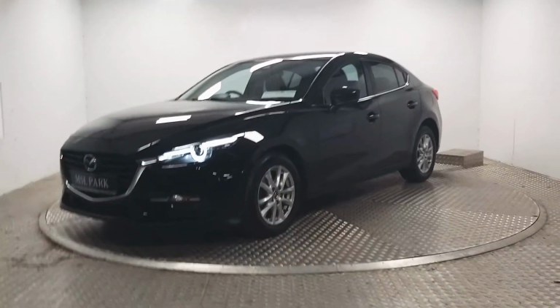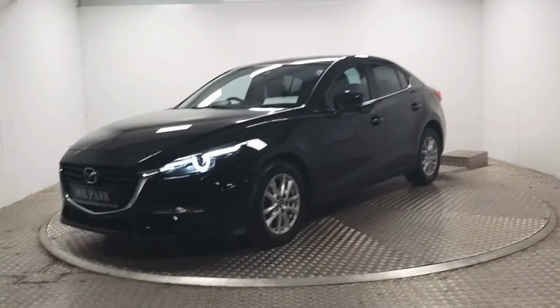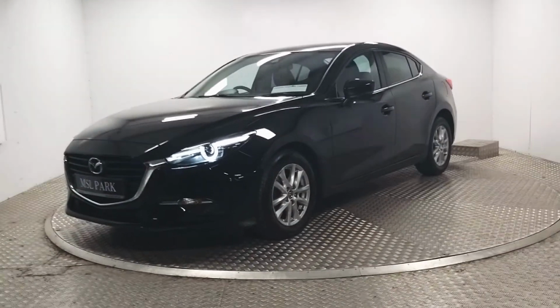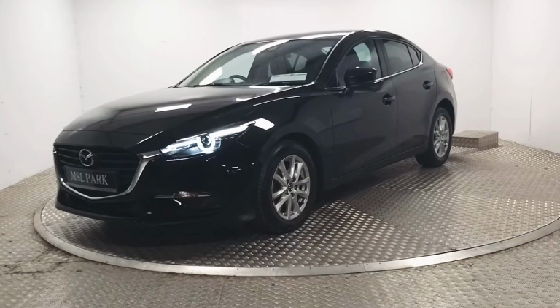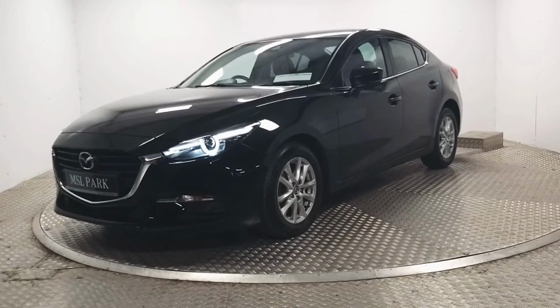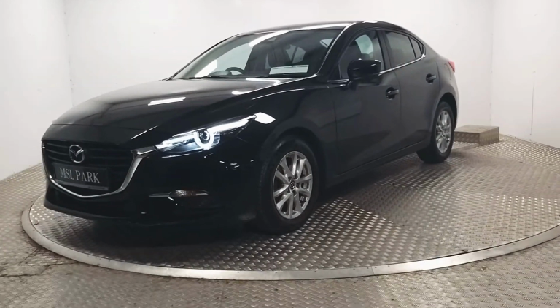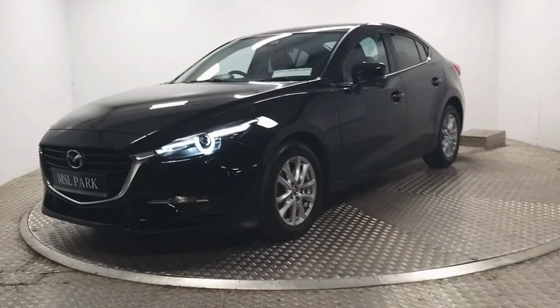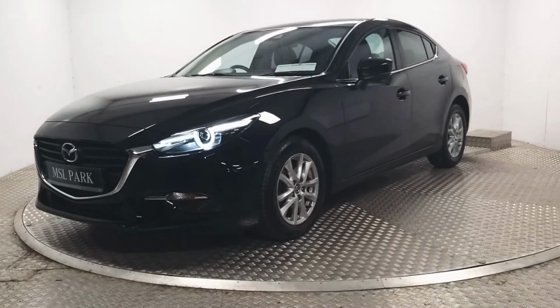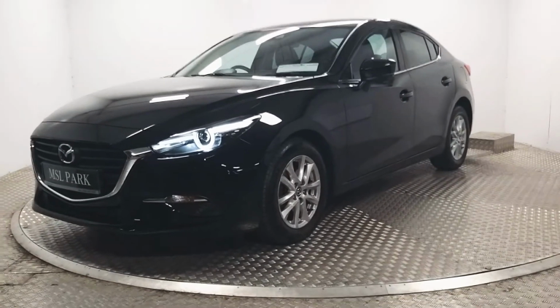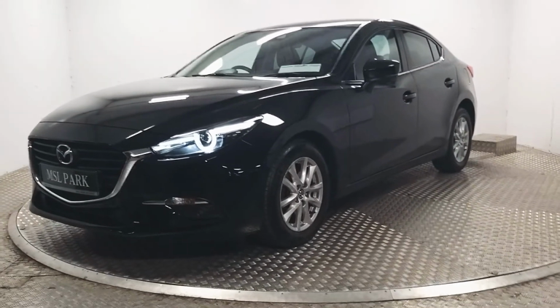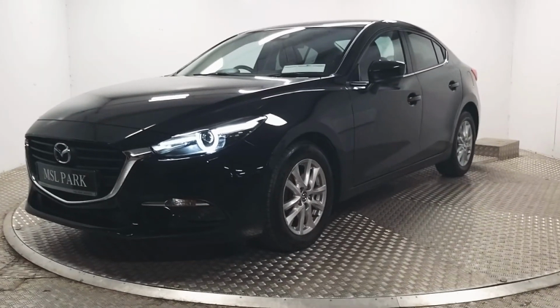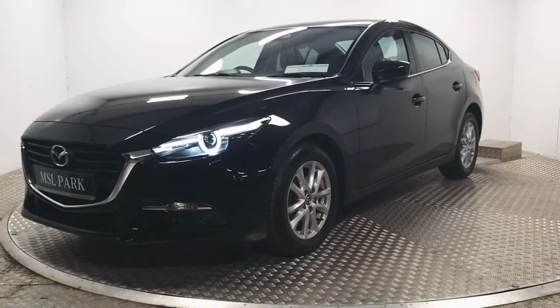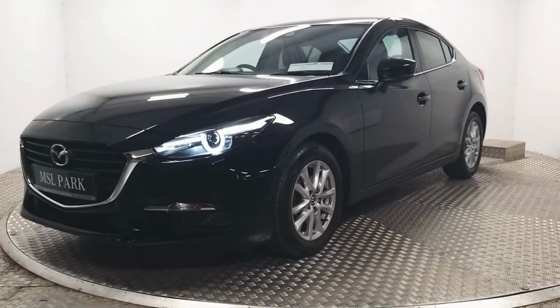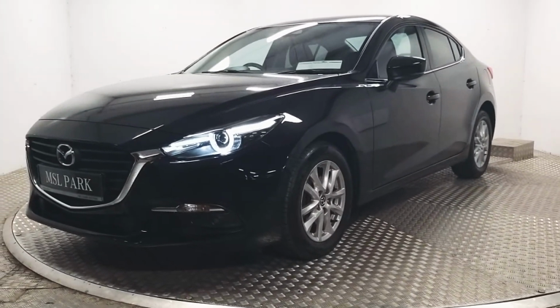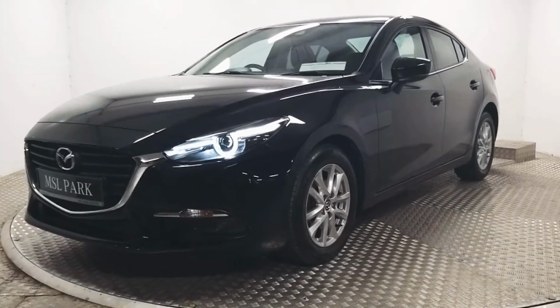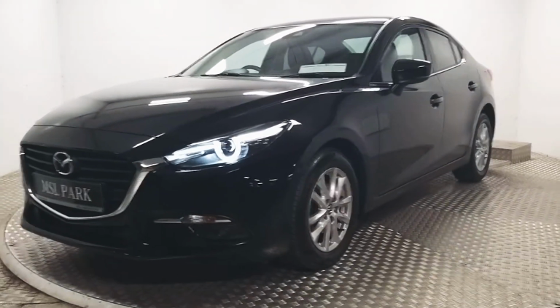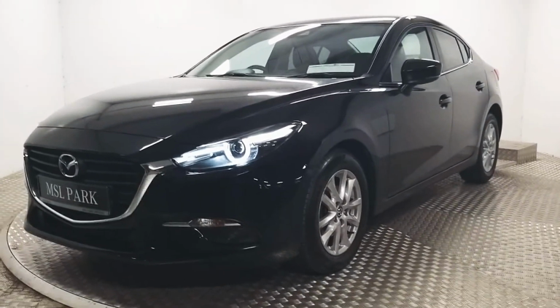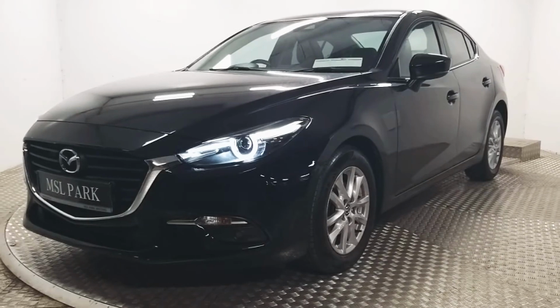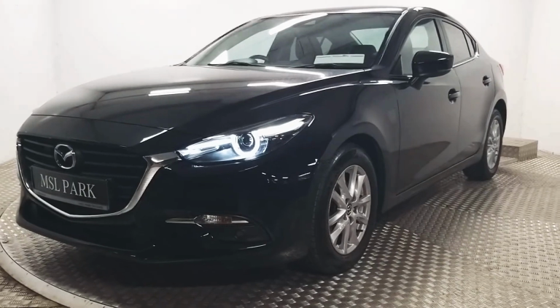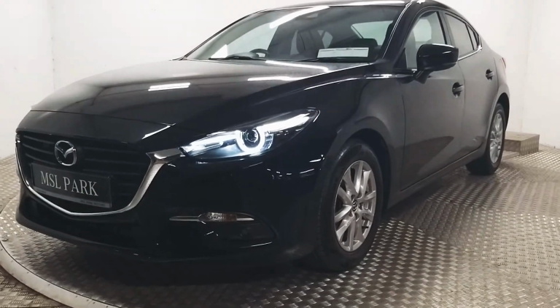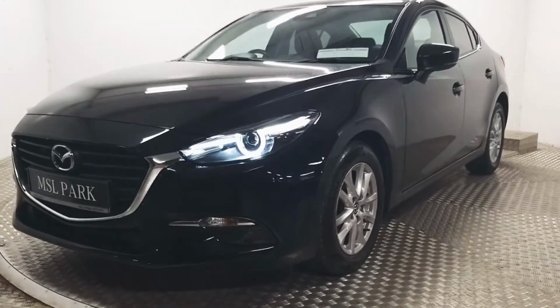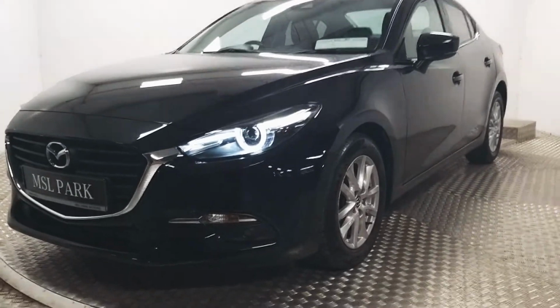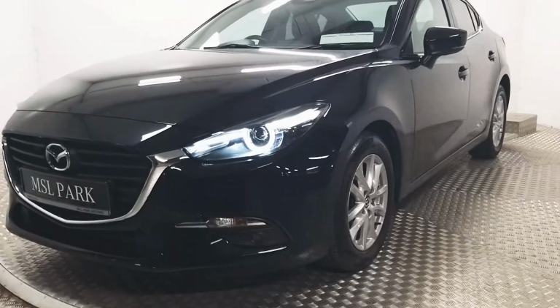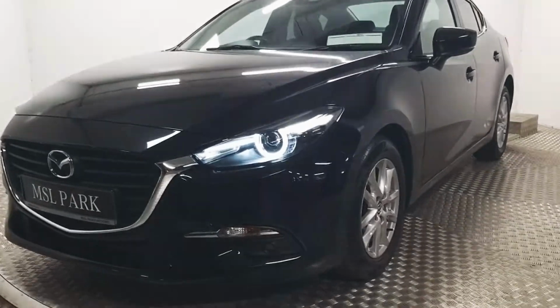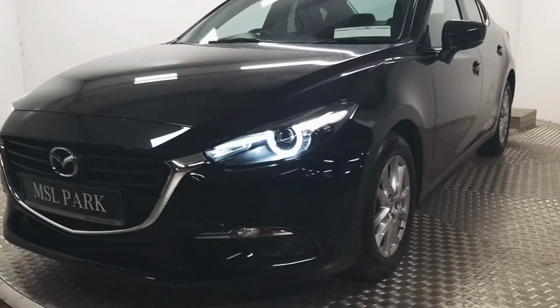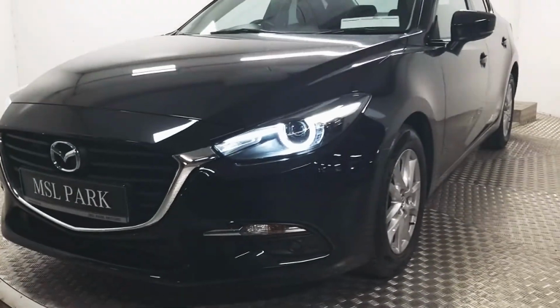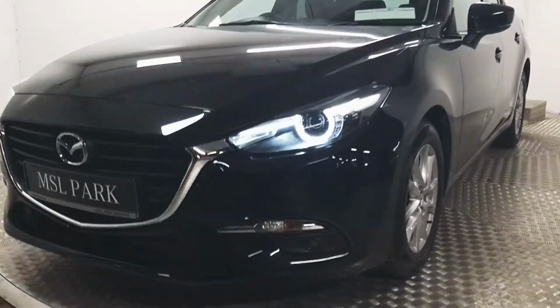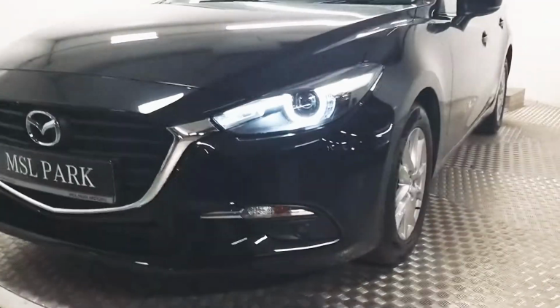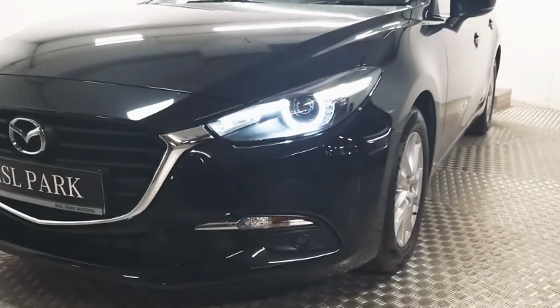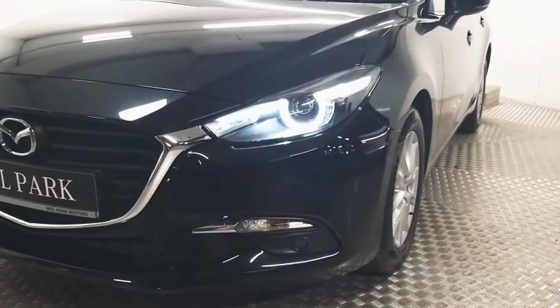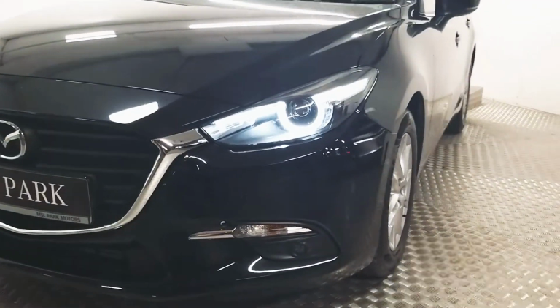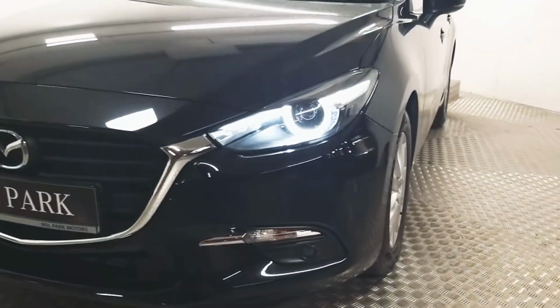The car comes equipped with 16 inch alloy wheels. We have electrically operated wing mirrors which are also power folding. We've got rear parking sensors. Here at the front we've got LED headlights.